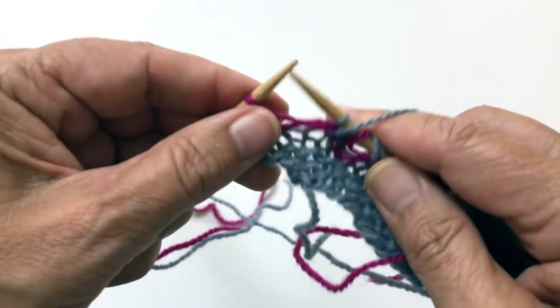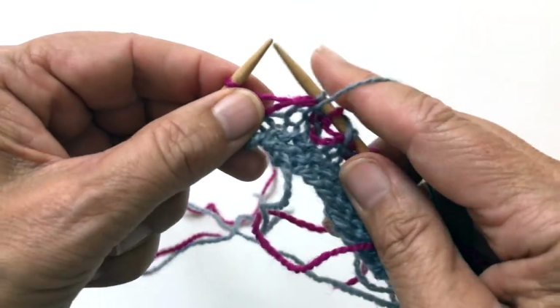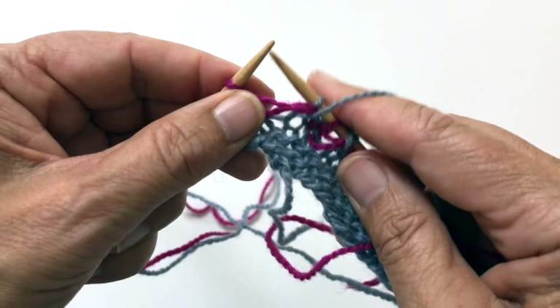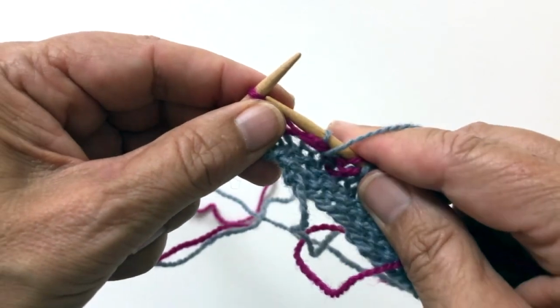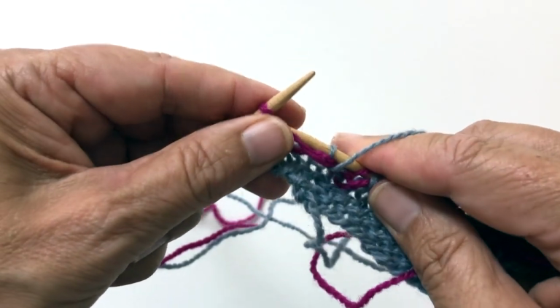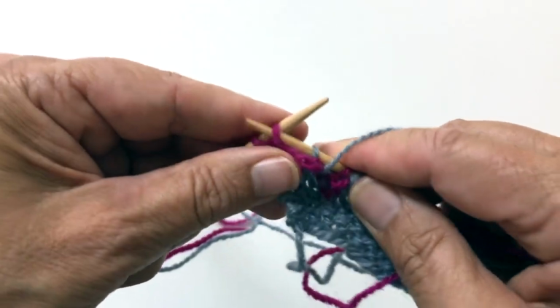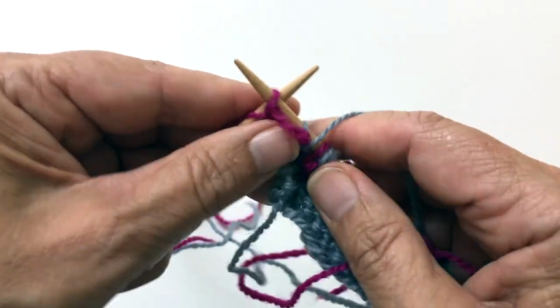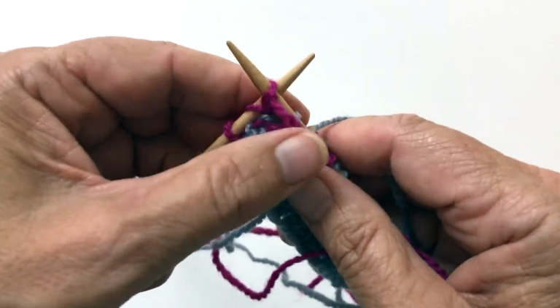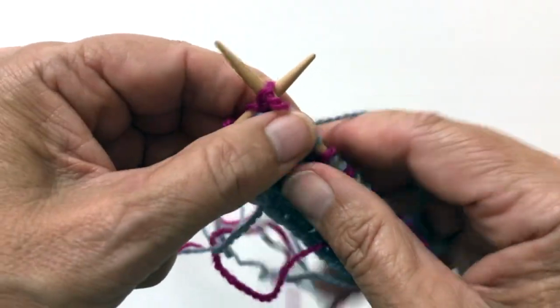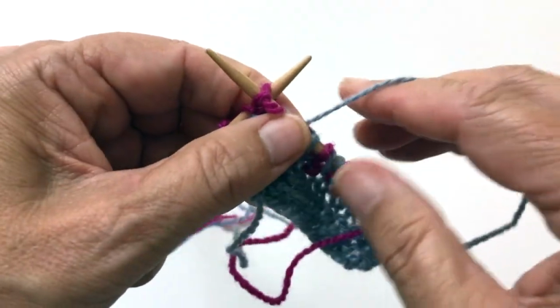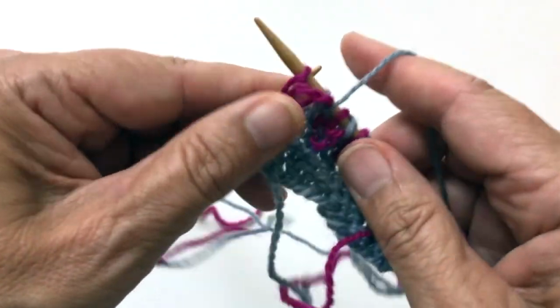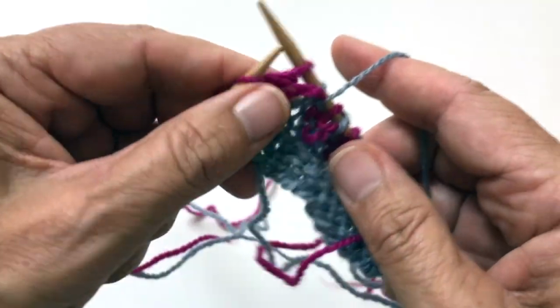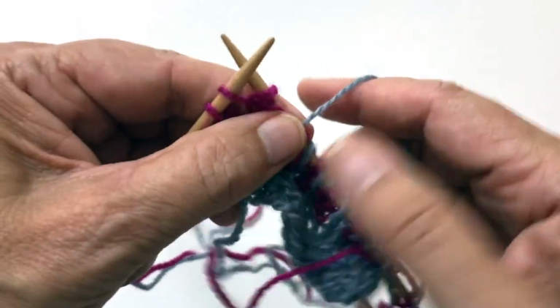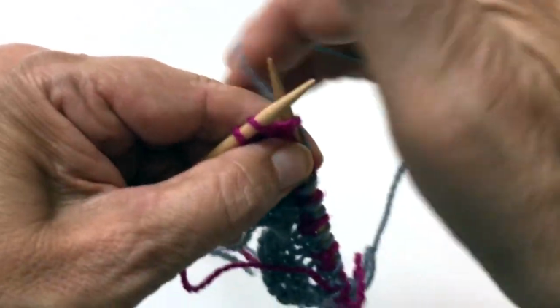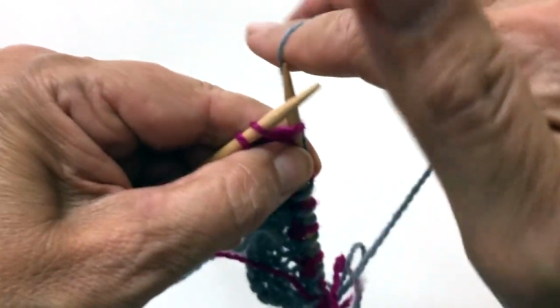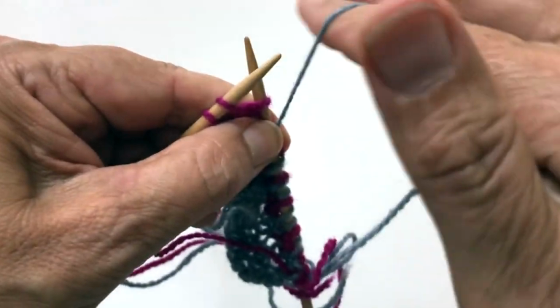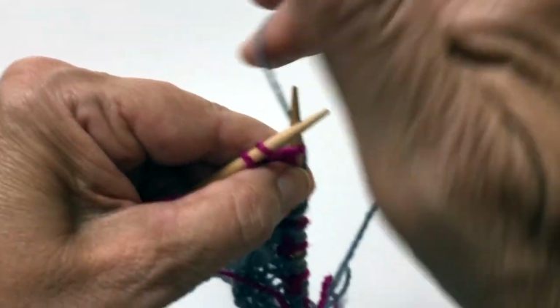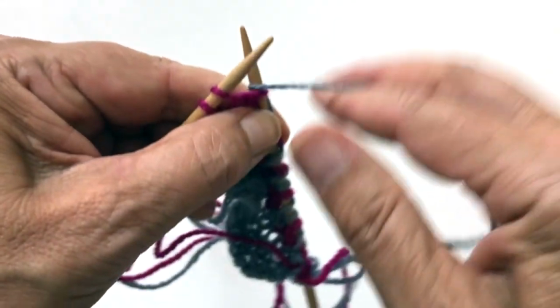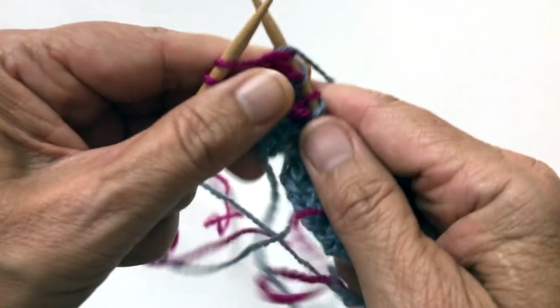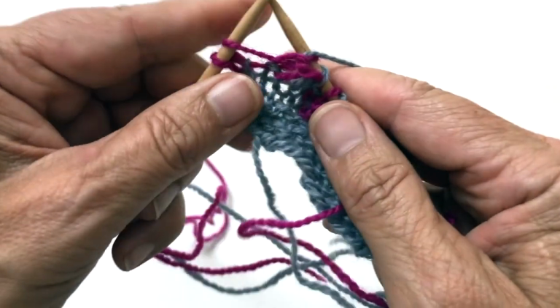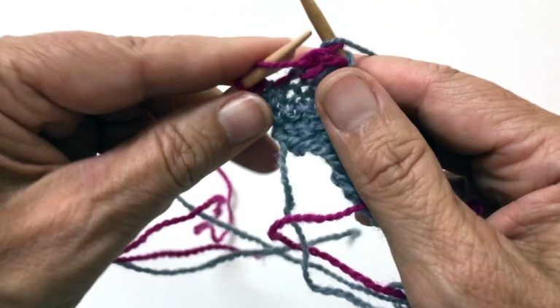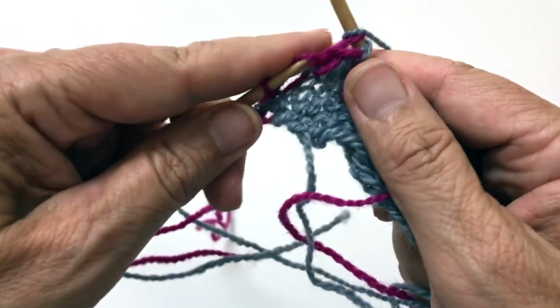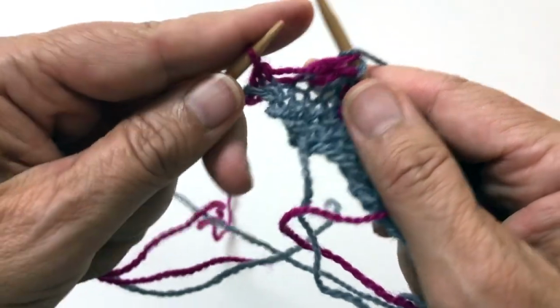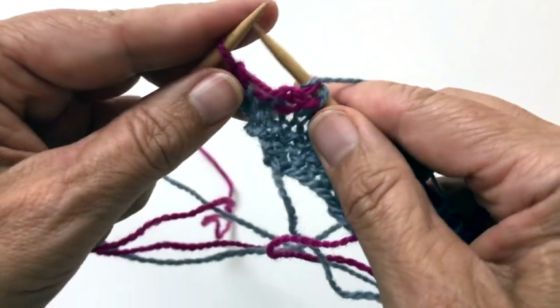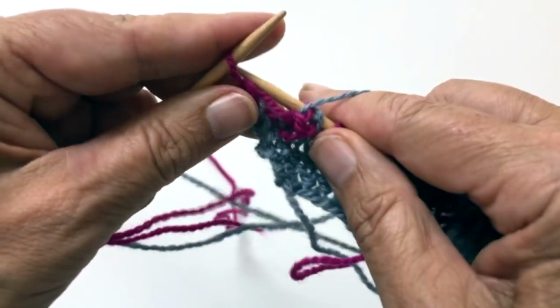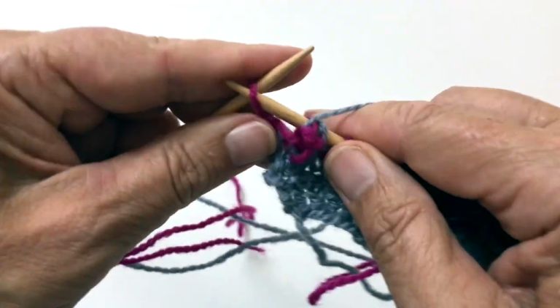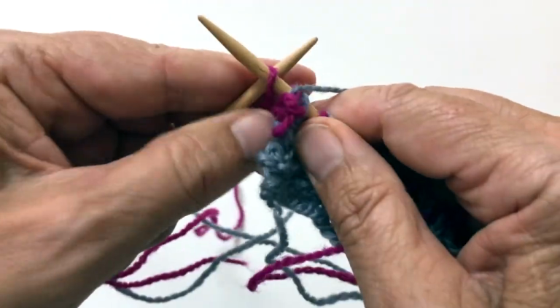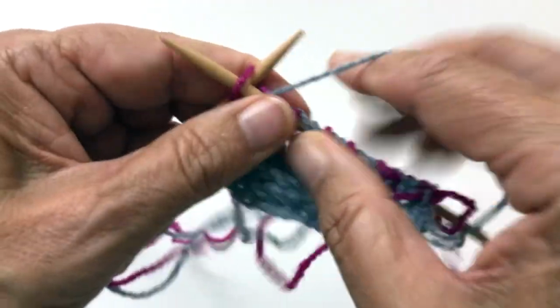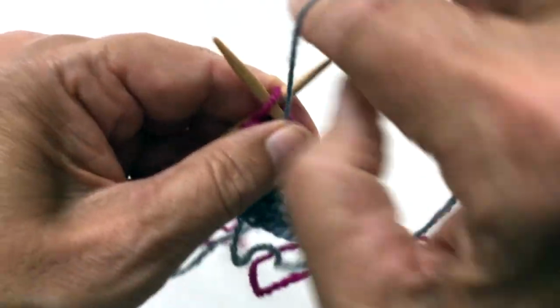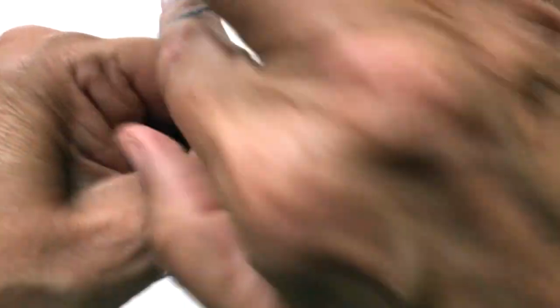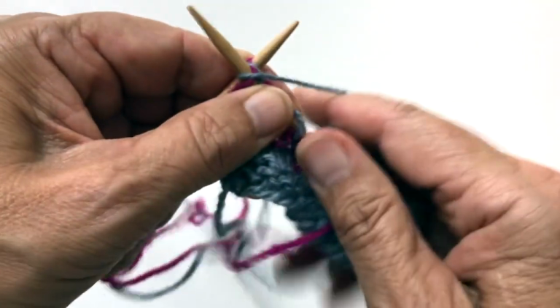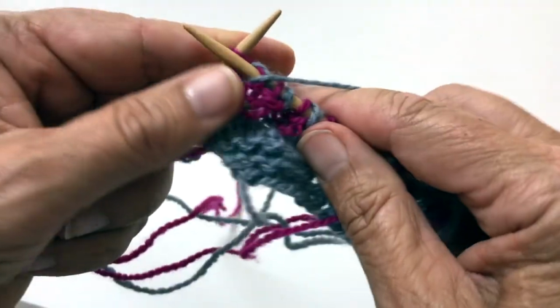Yarns in front. Slip one, yarn over. And then purl.